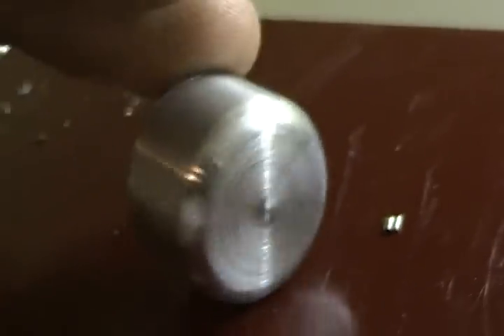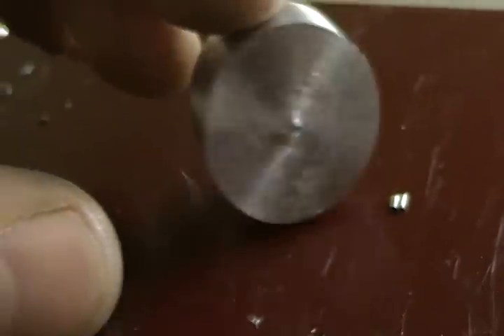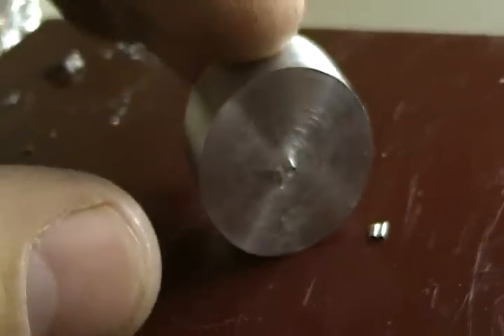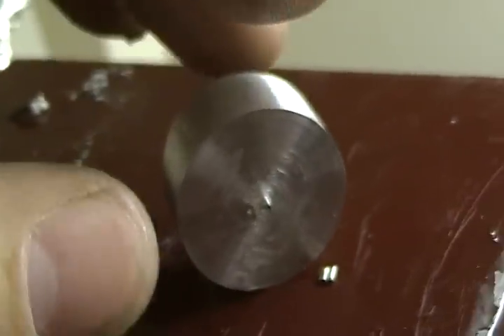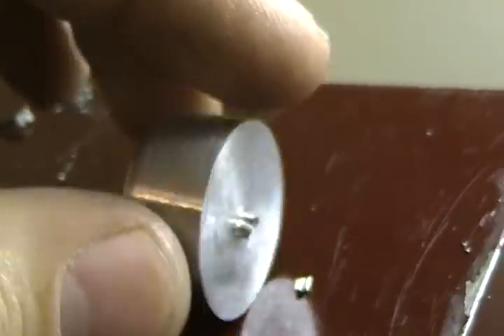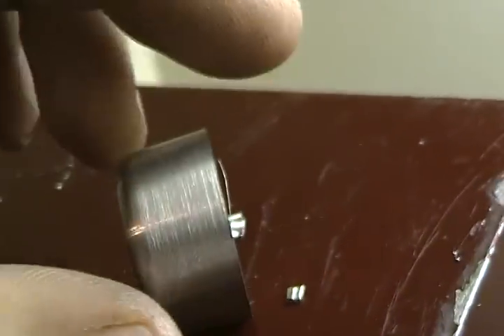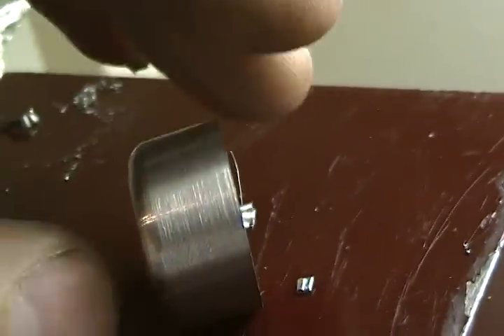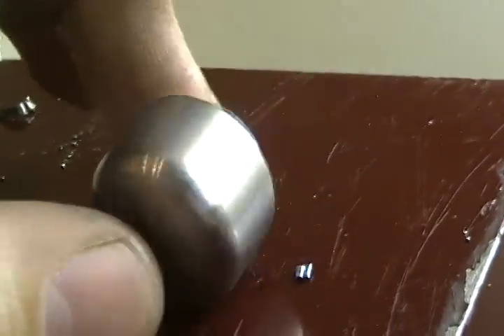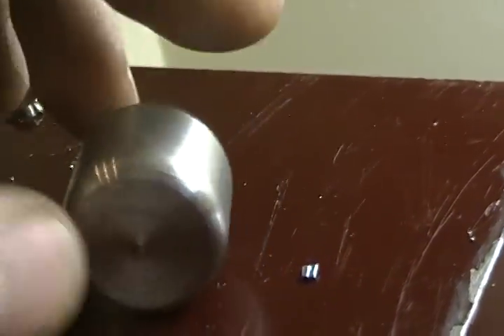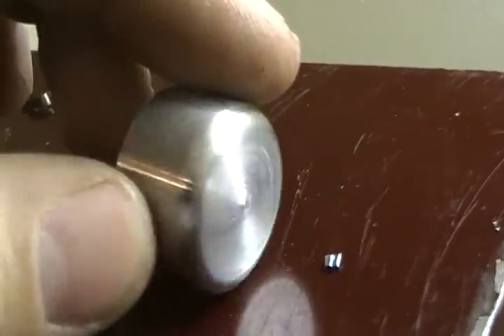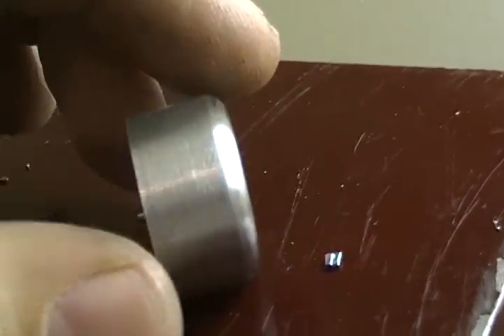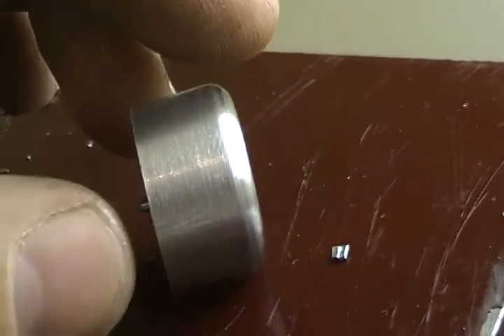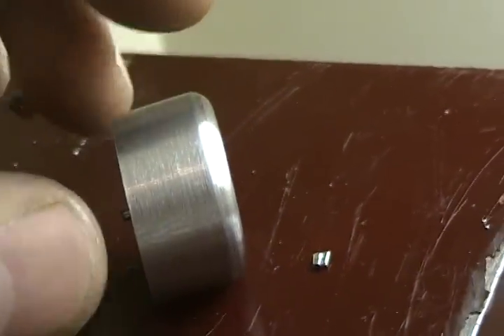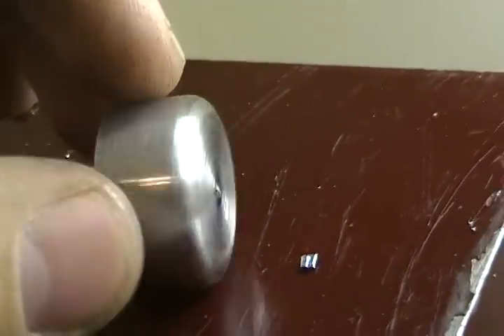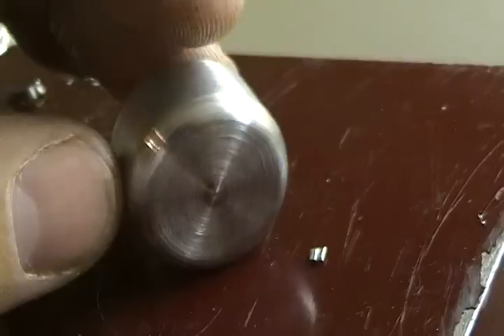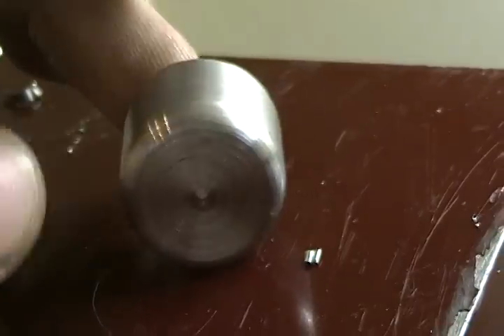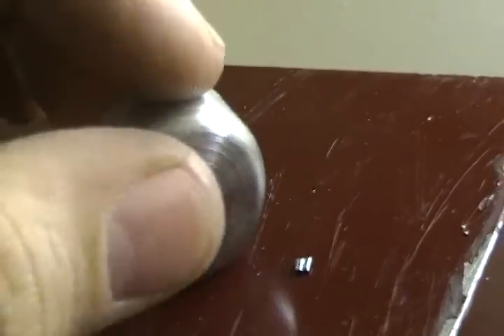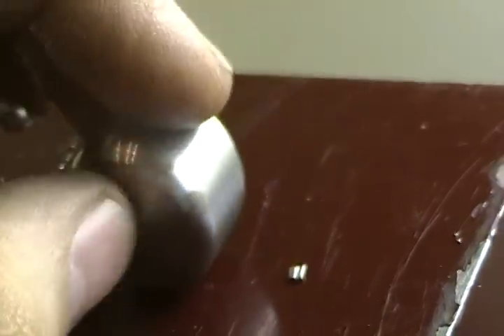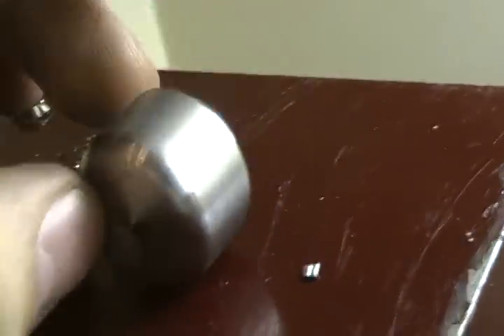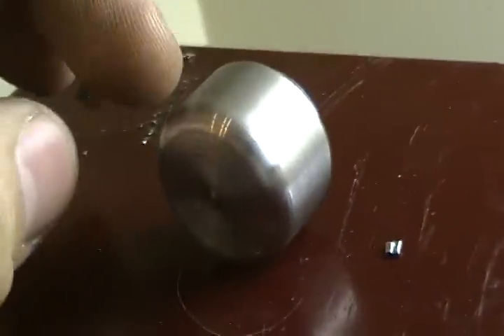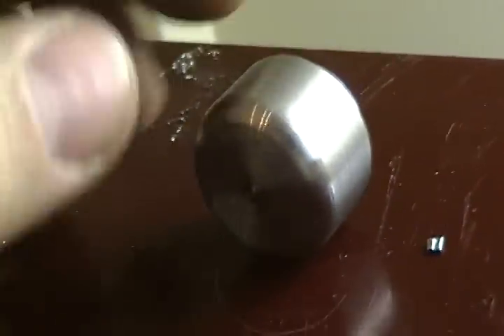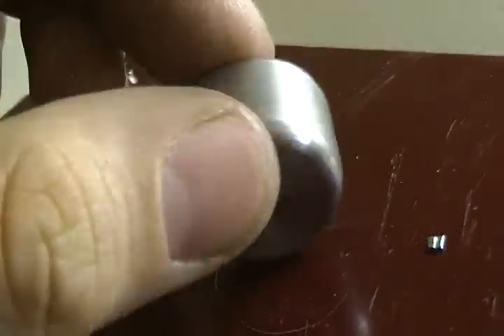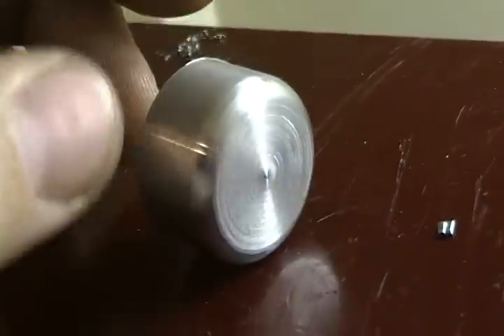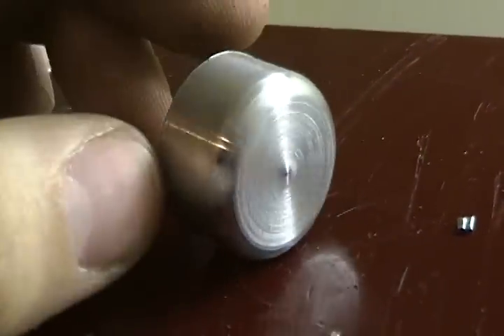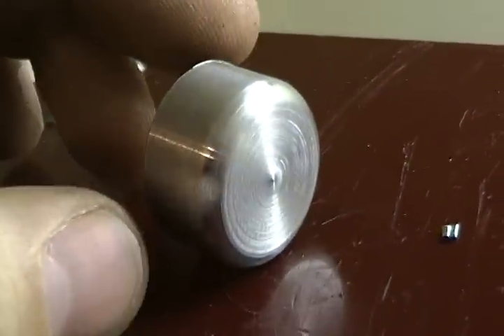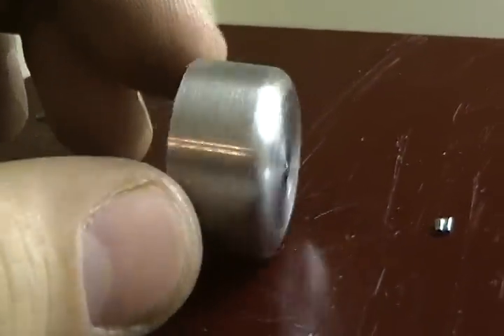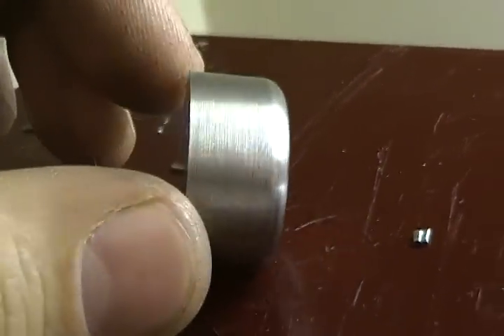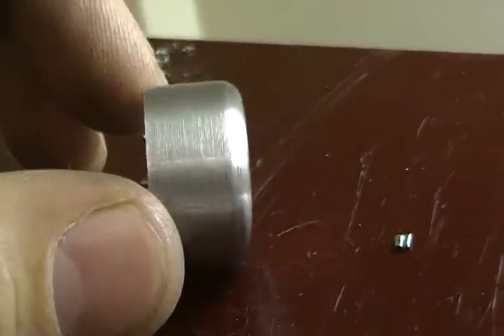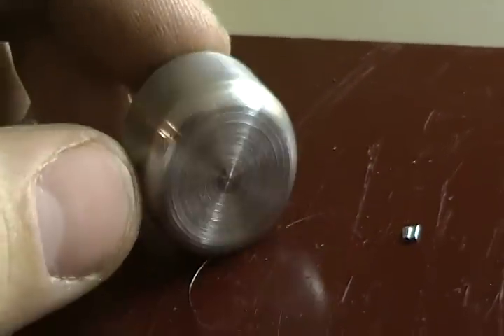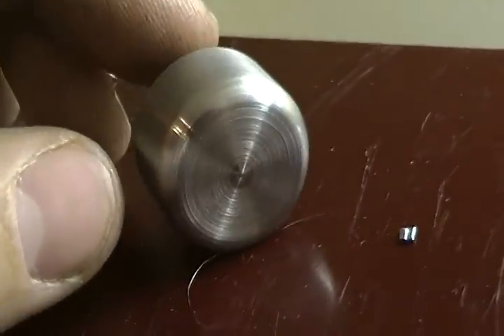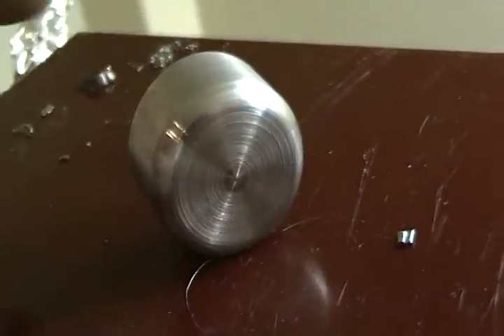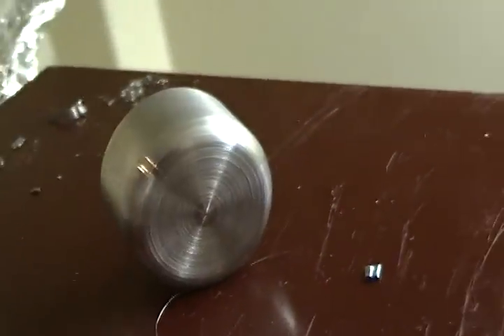This is 1215 steel, so it's a phosphorized free machining steel. Pretty easy to cut on and nice once you get it tuned in. That's it.